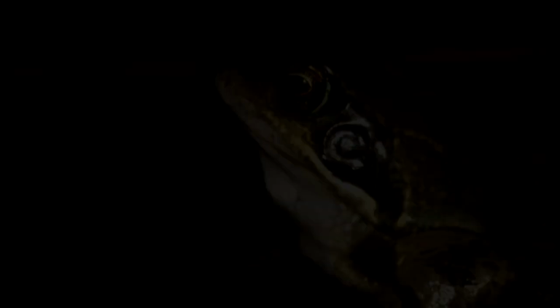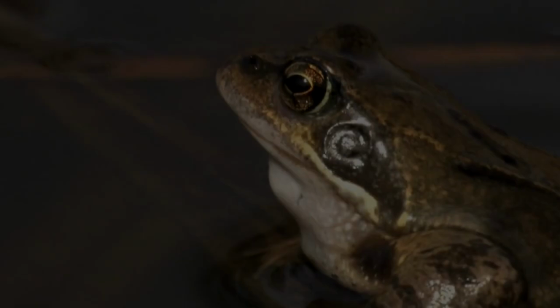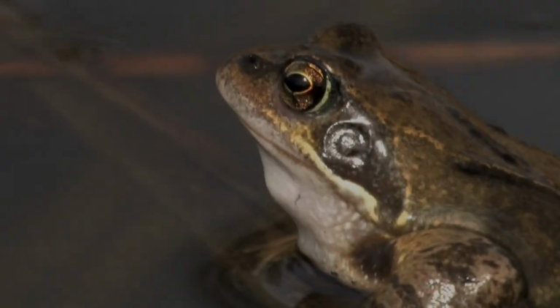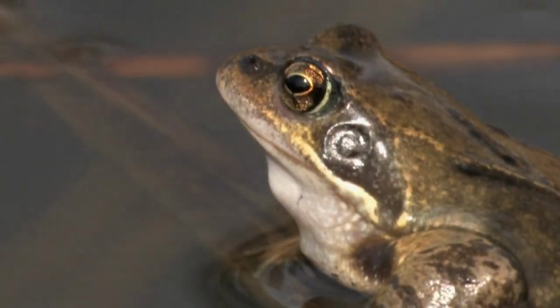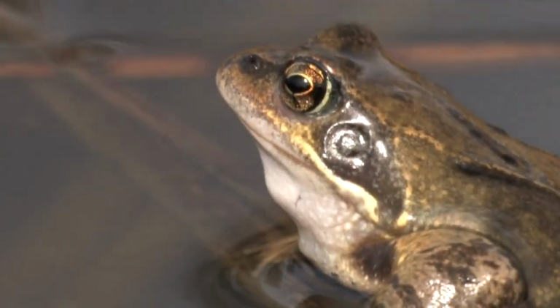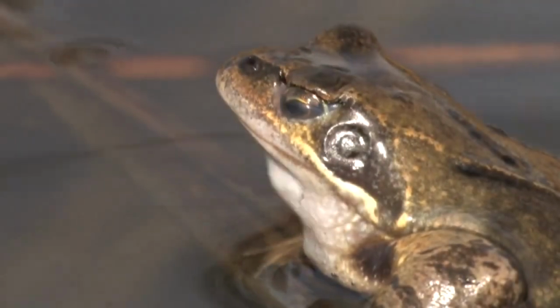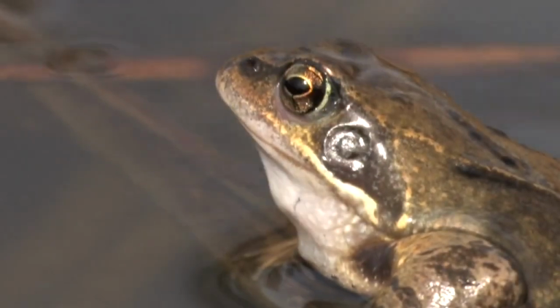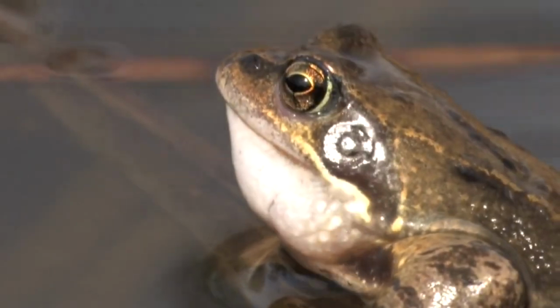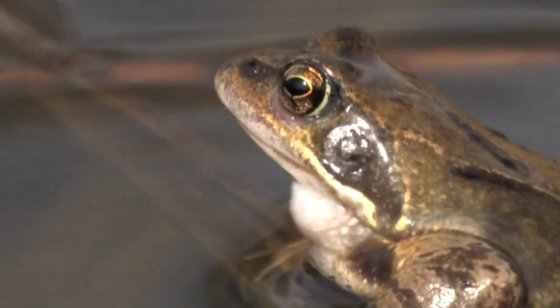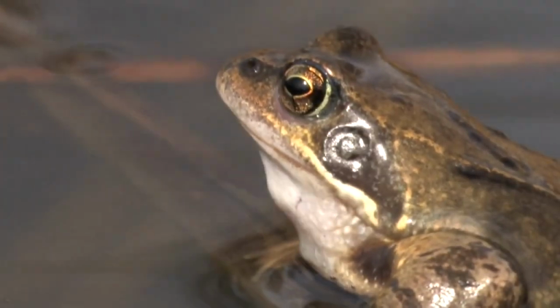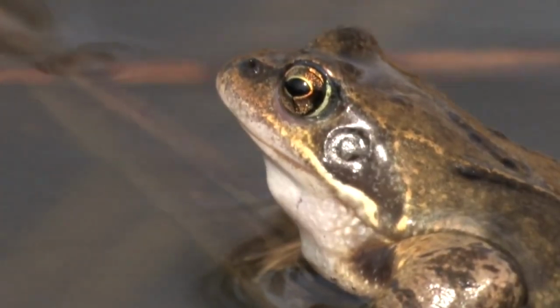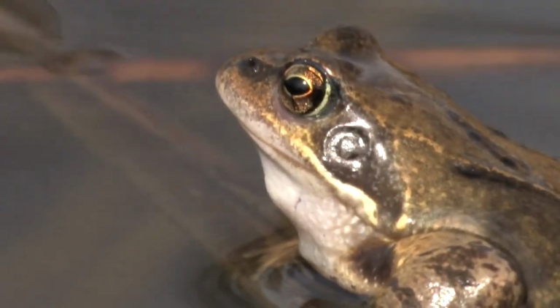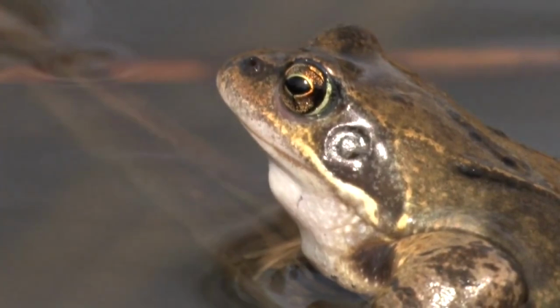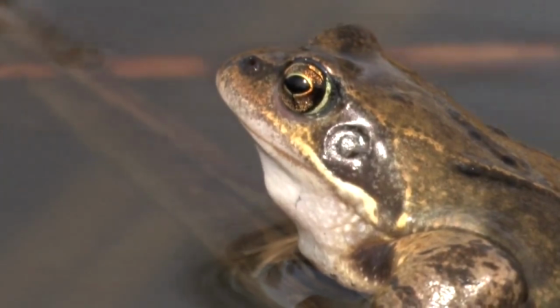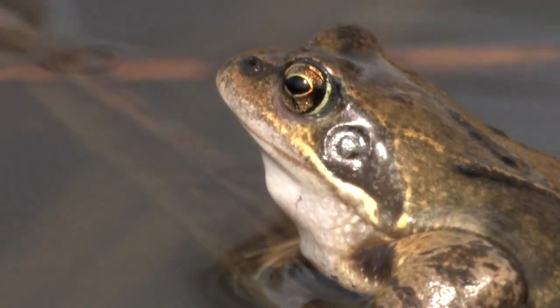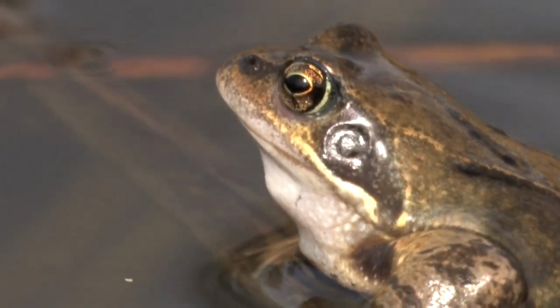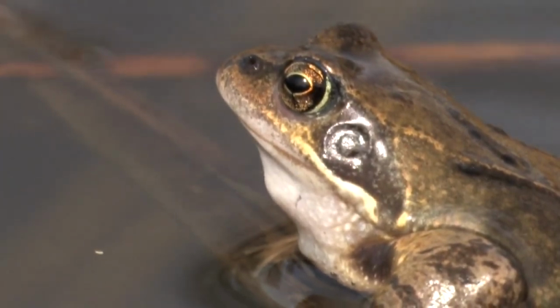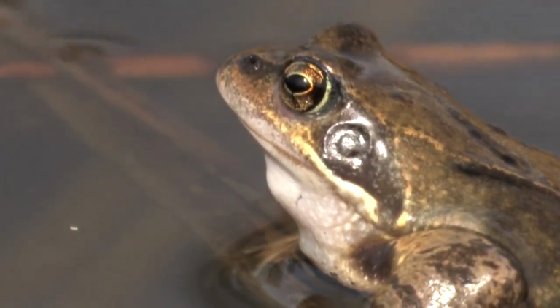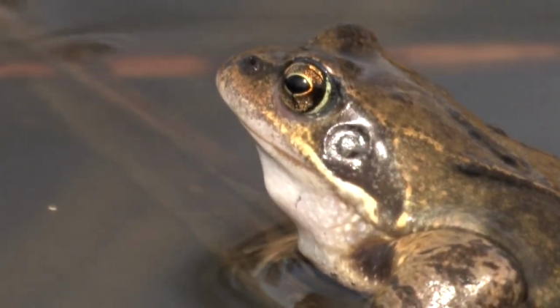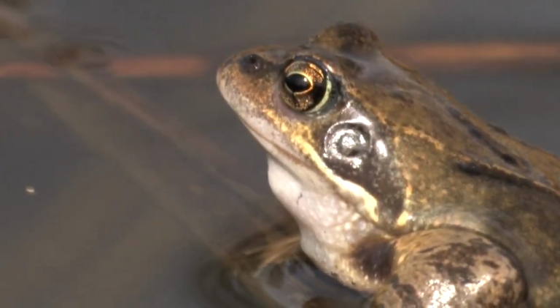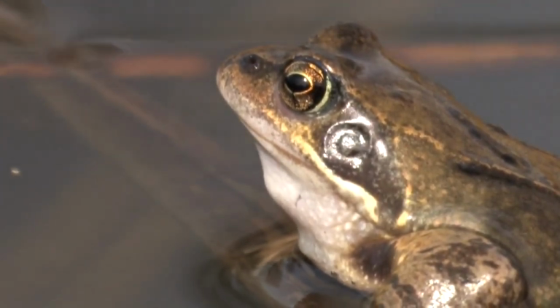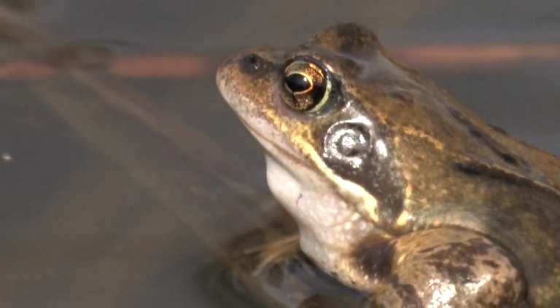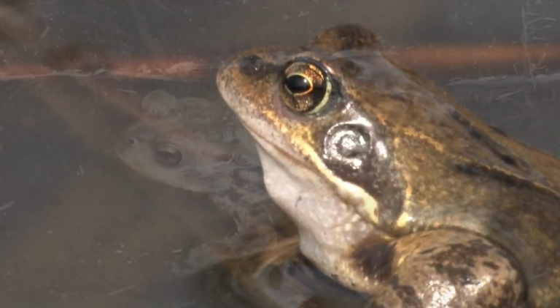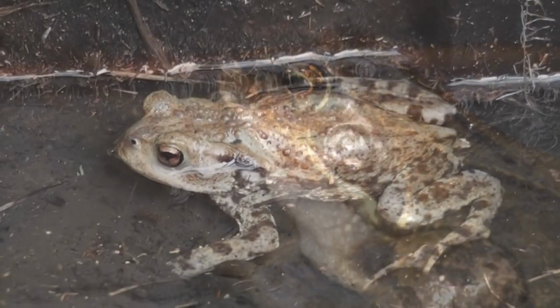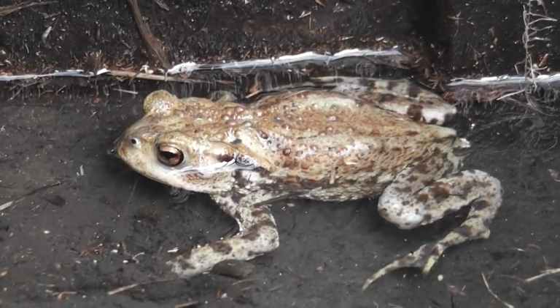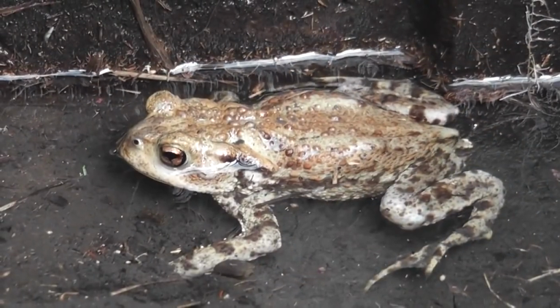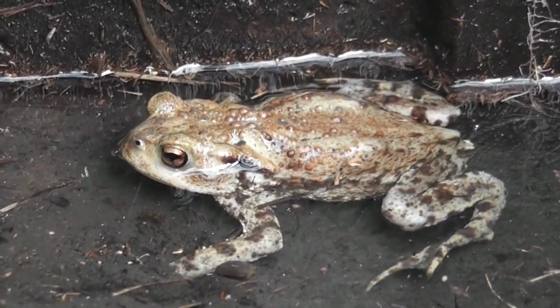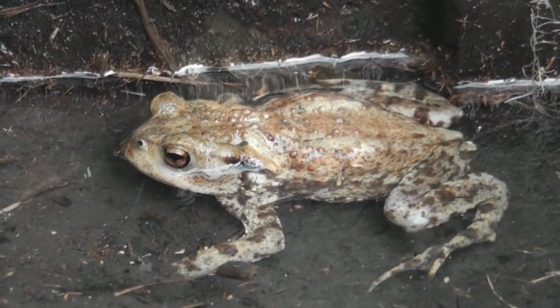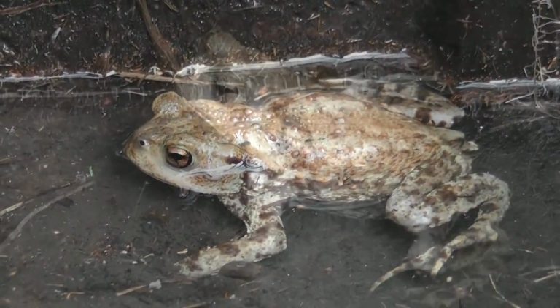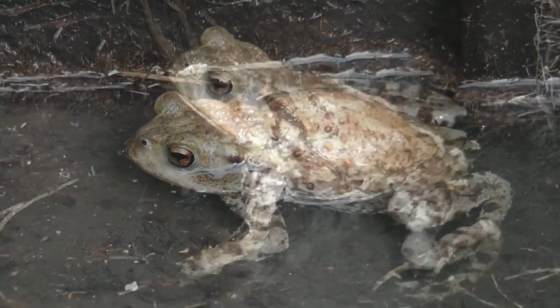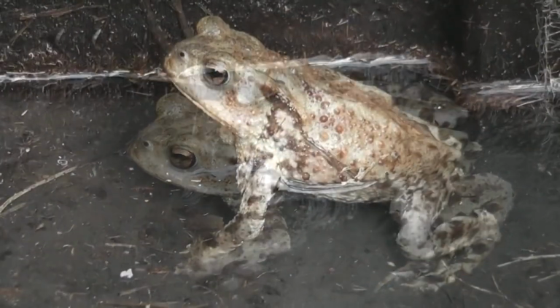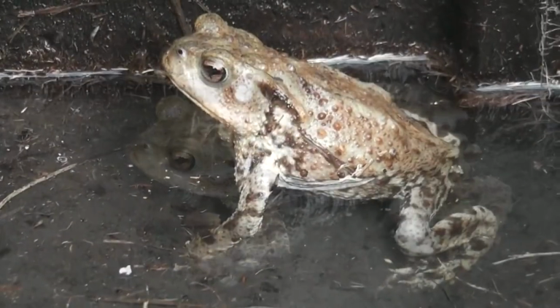In the UK there are four native species of frogs and toads and also several introduced species. In this video I'm going to show you how to identify the natives and take a quick look at some of the introduced species that you also might encounter.